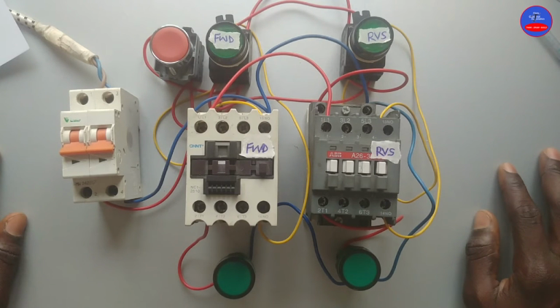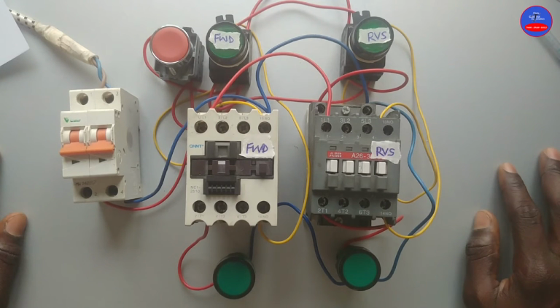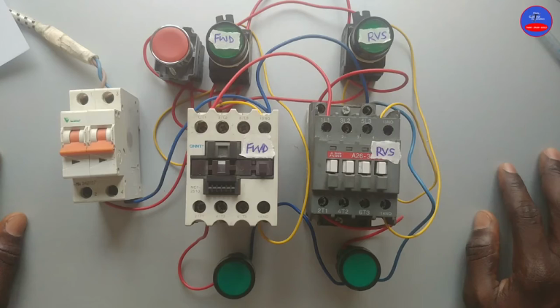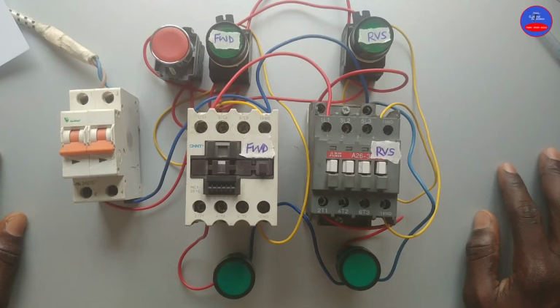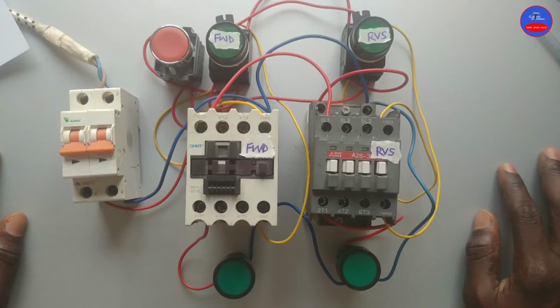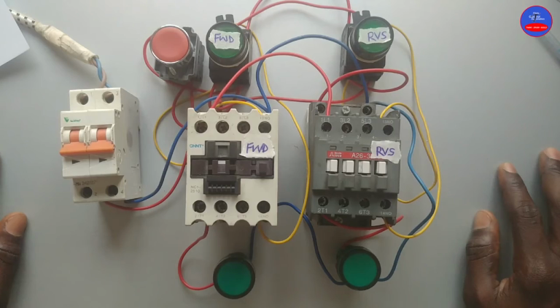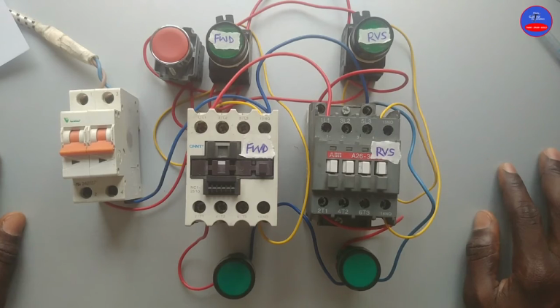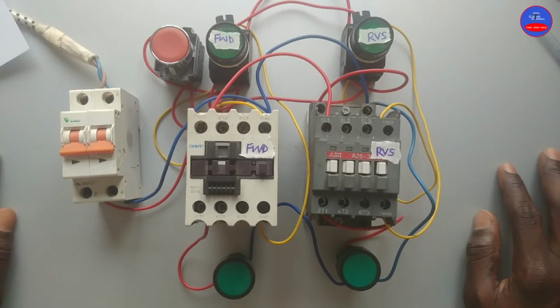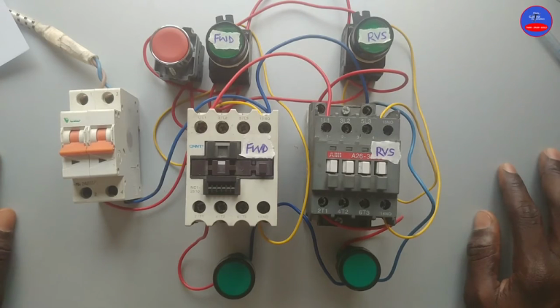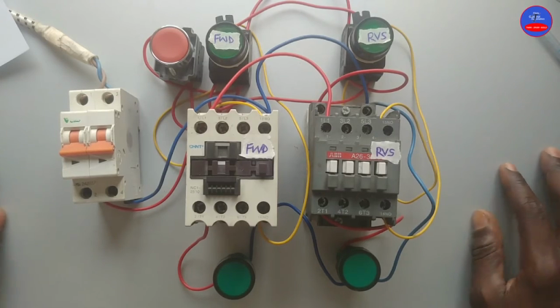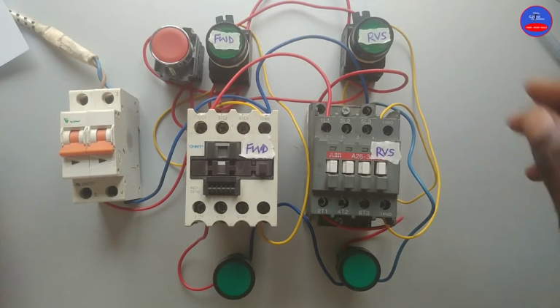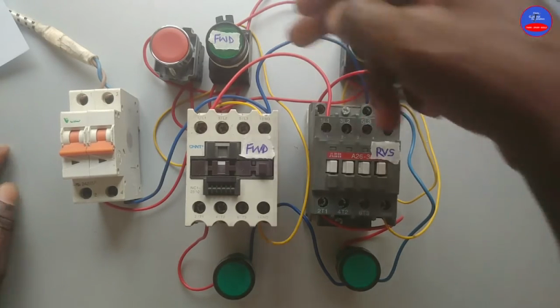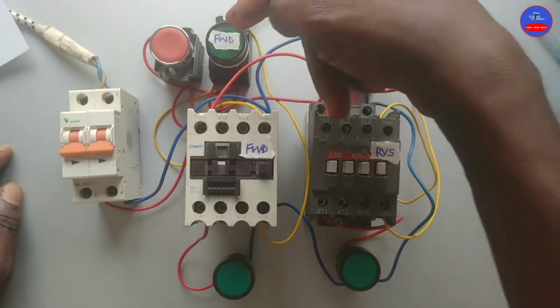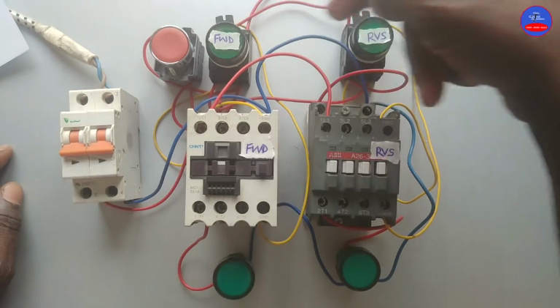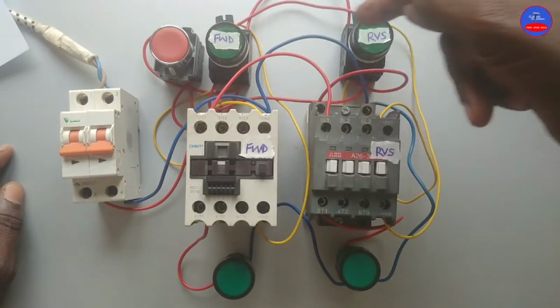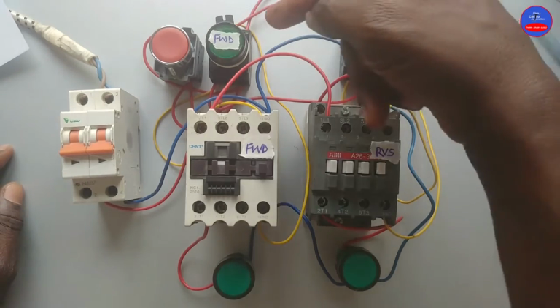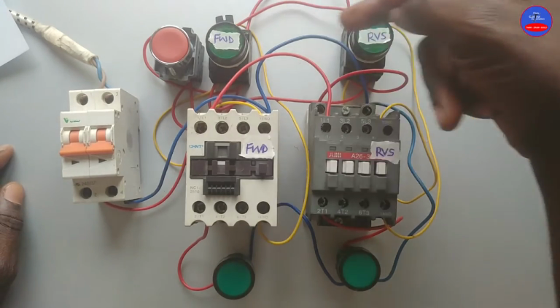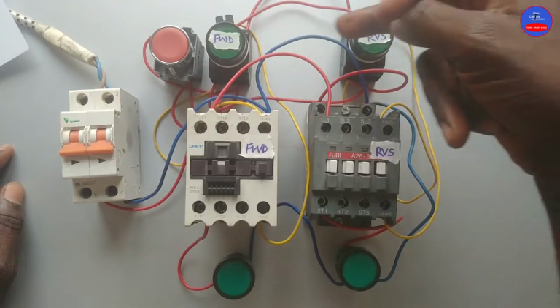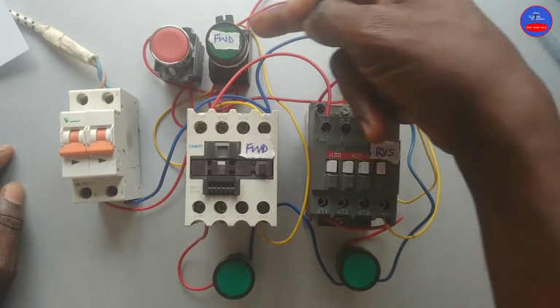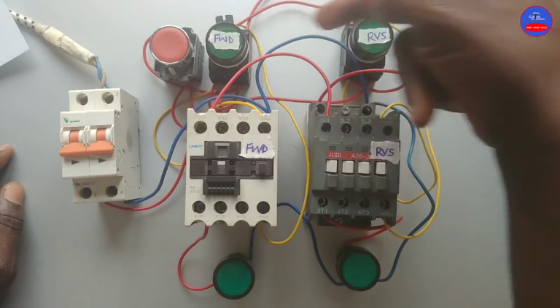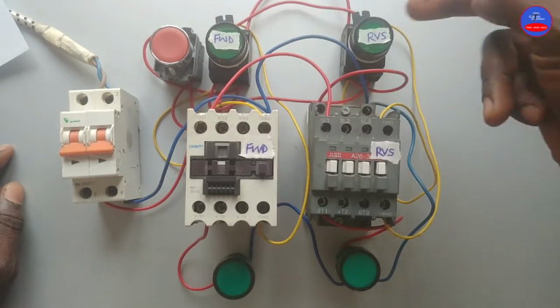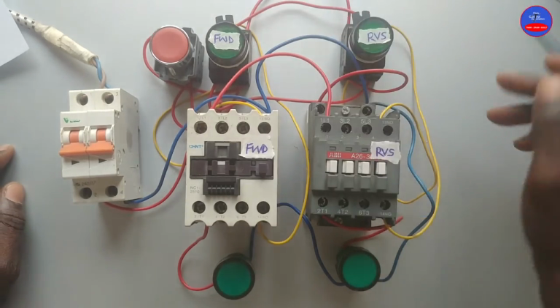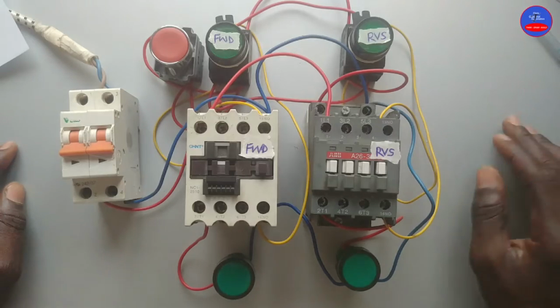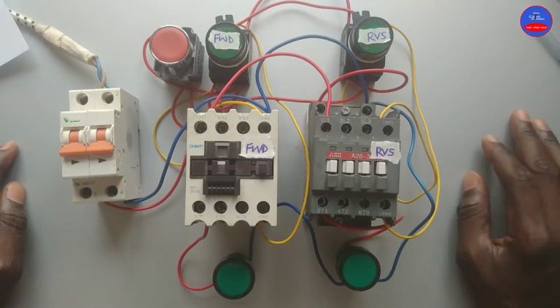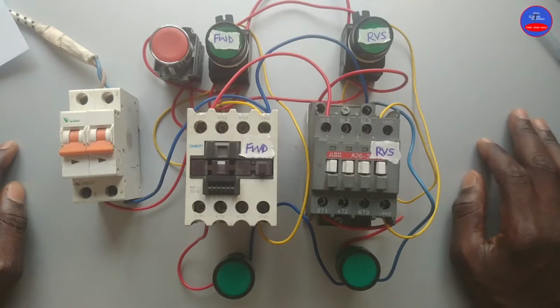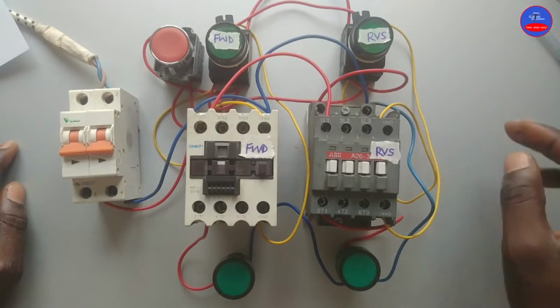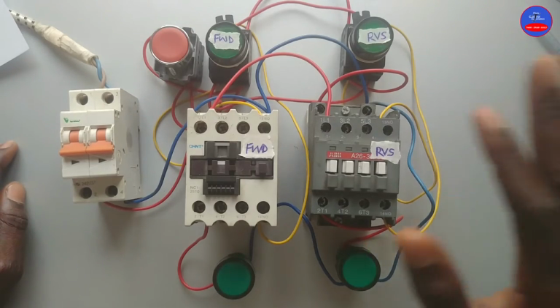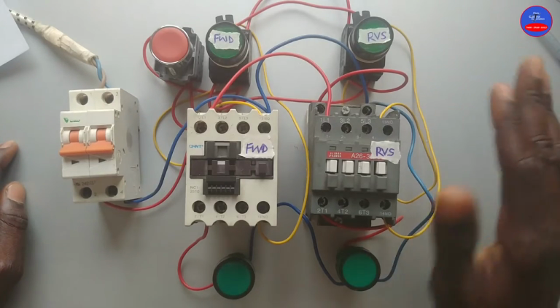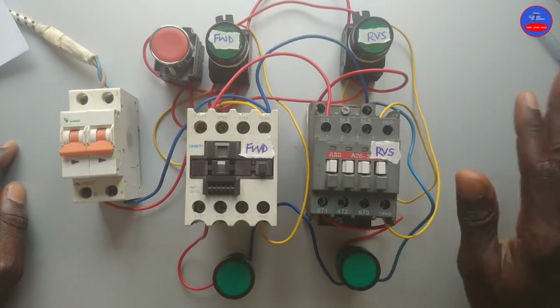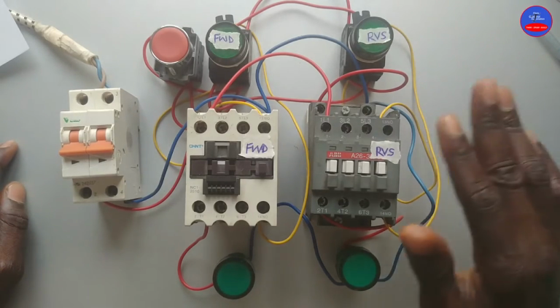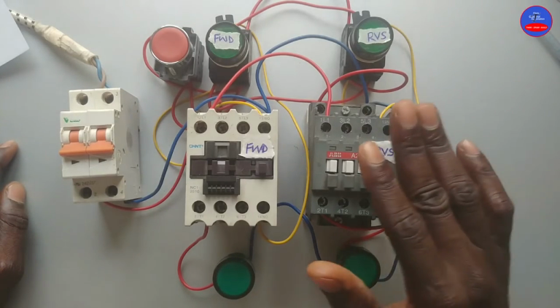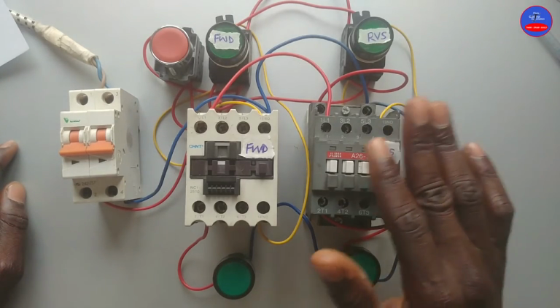In this circuit, we used push buttons as interlocks instead of normally closed contacts on the contactors.